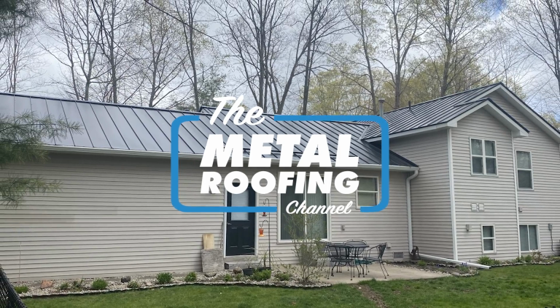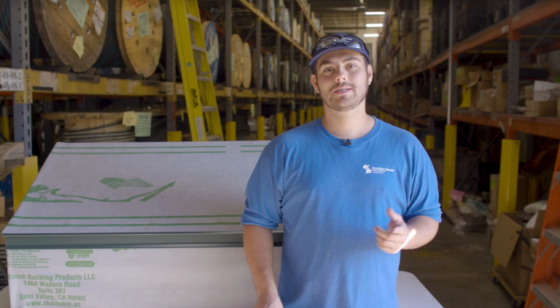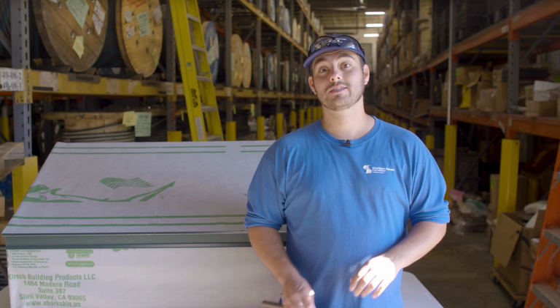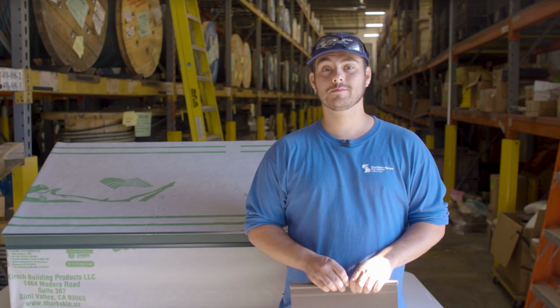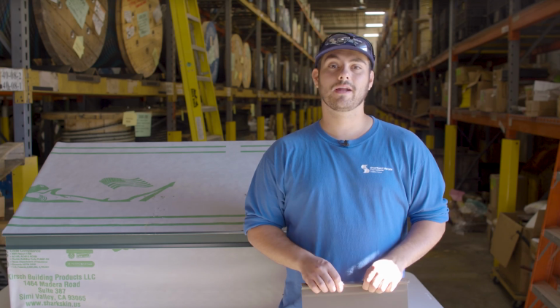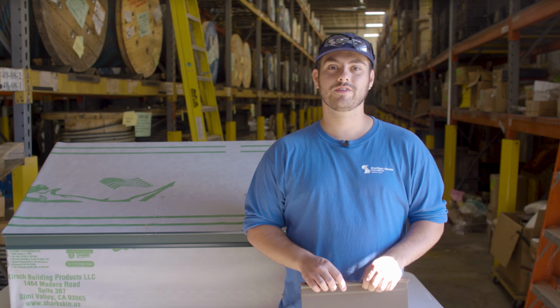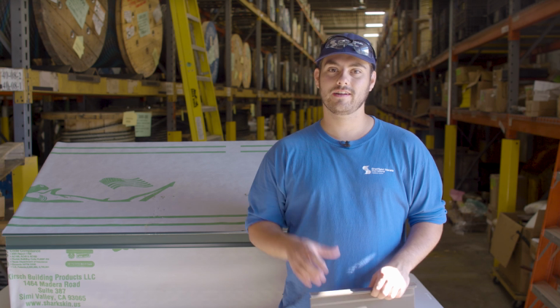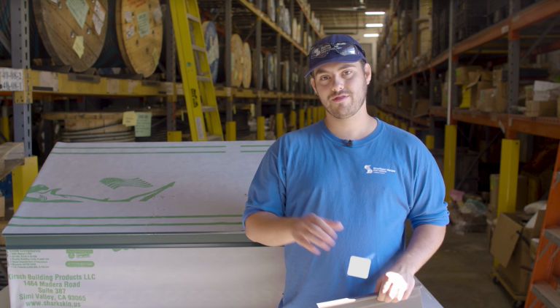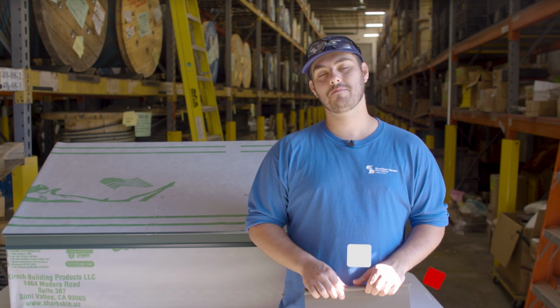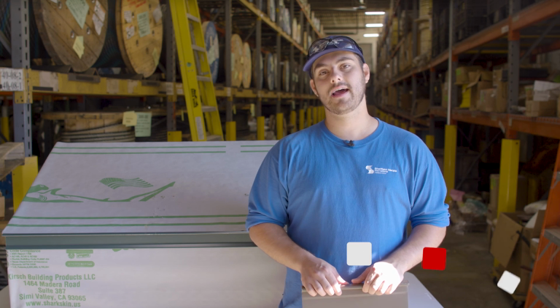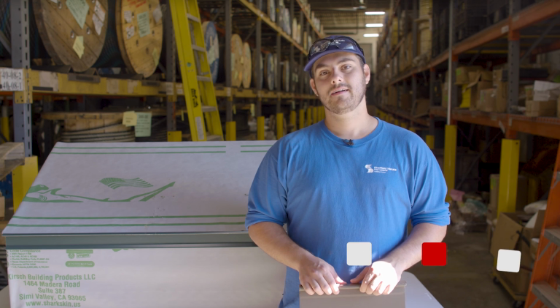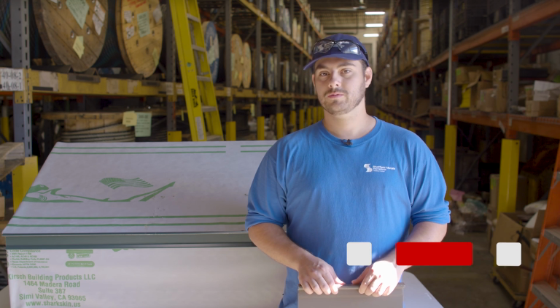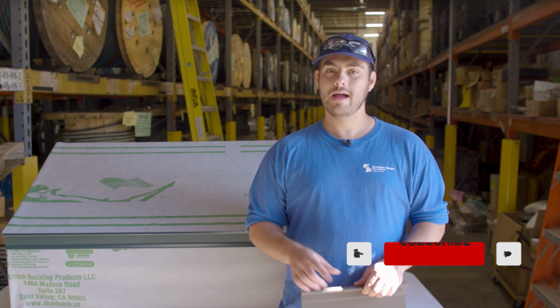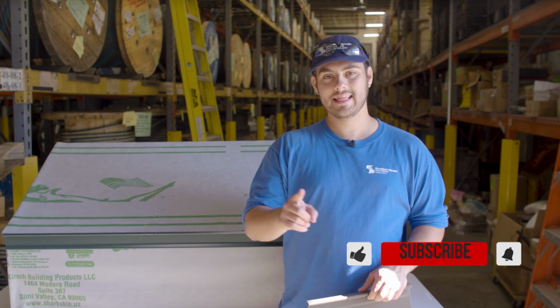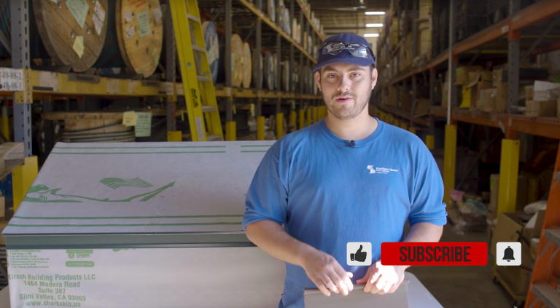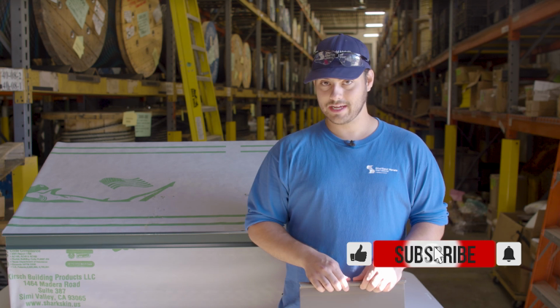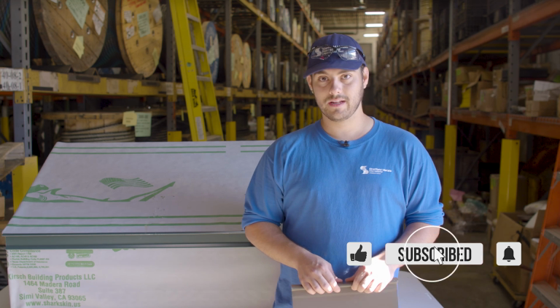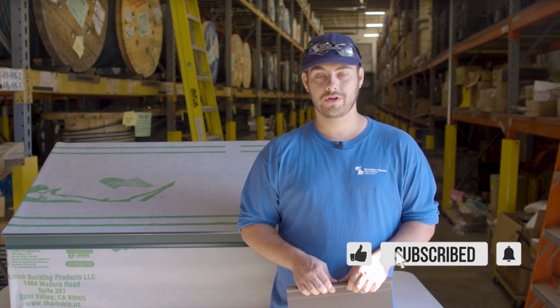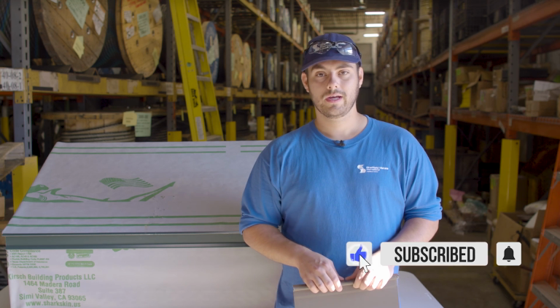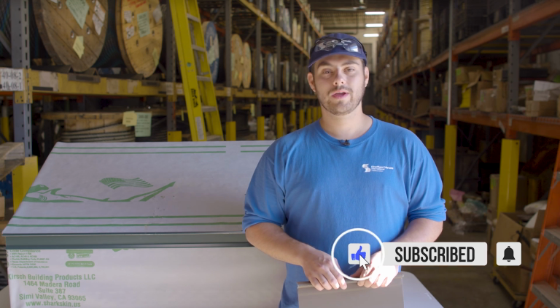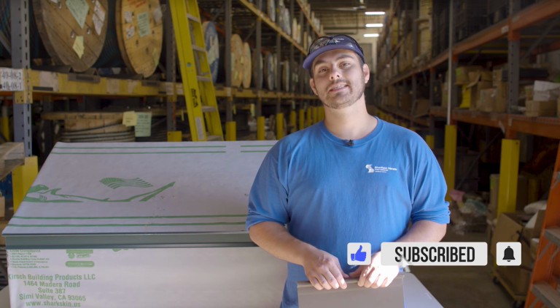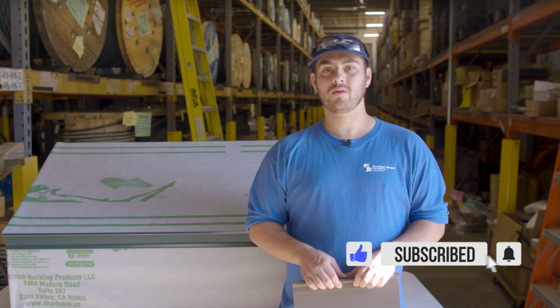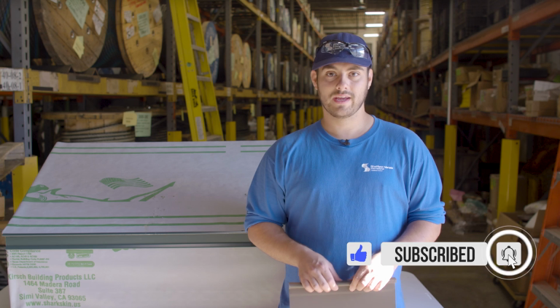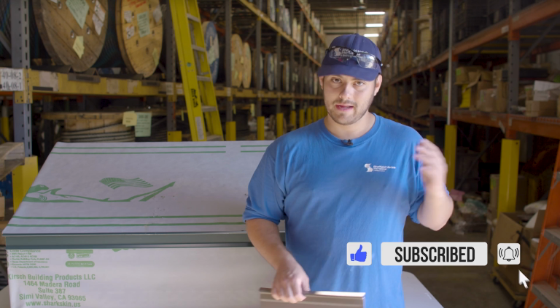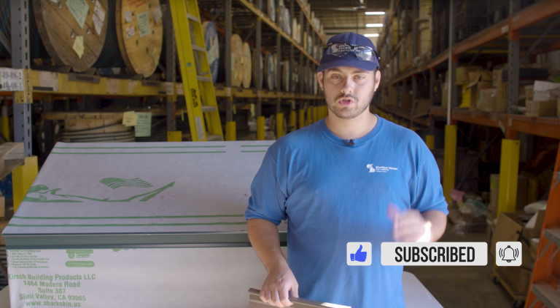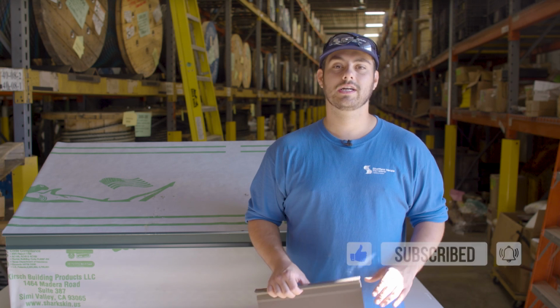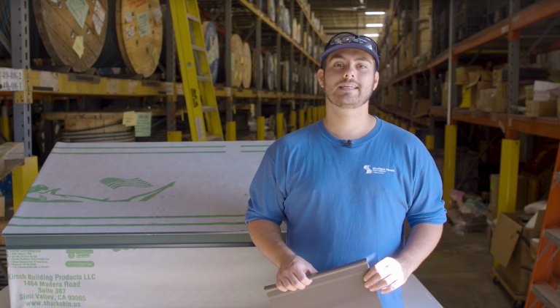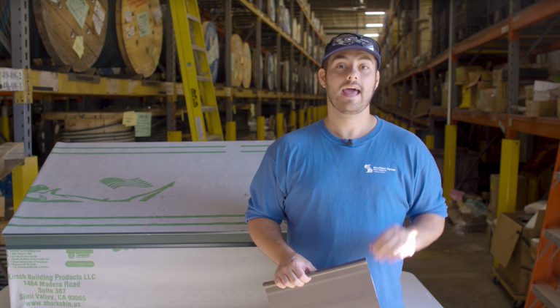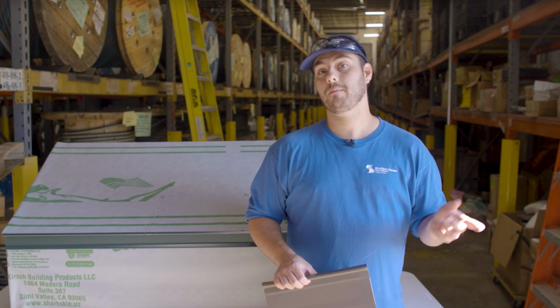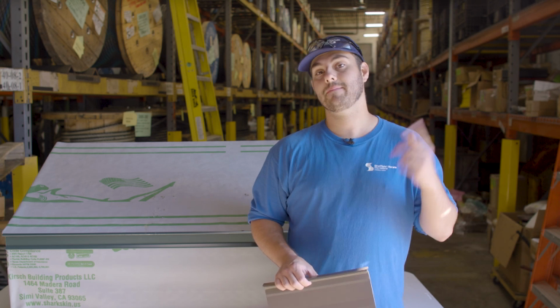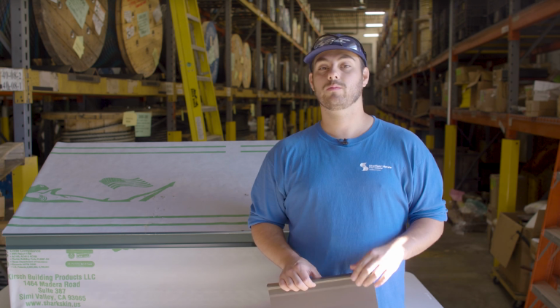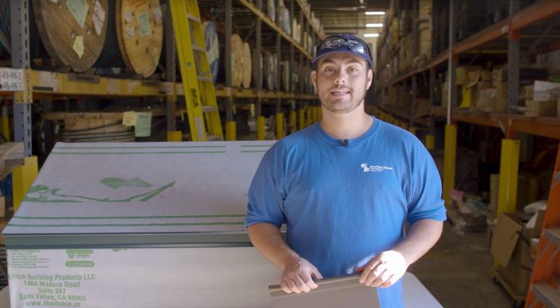What's up guys? Welcome to the Metal Roofing Channel. I'm Thad Barnett. Subscribe and hit that notification bell if you're new. We release metal roofing and metal construction content every Monday and Wednesday.